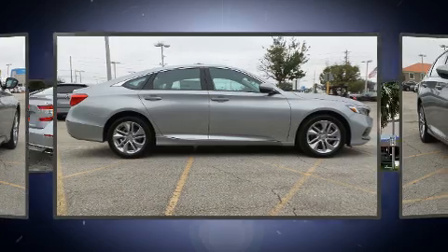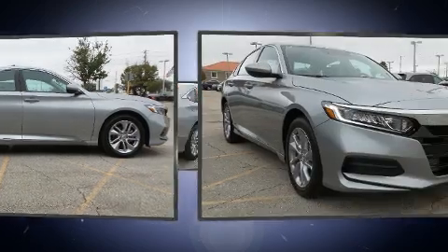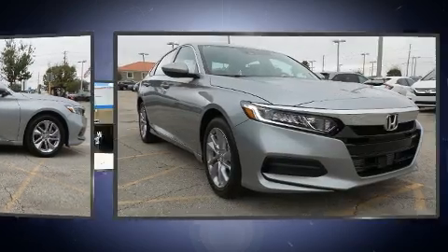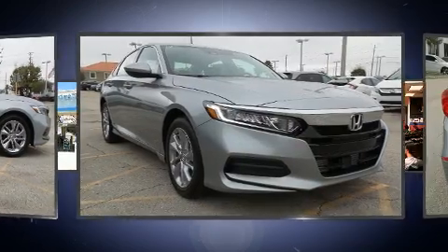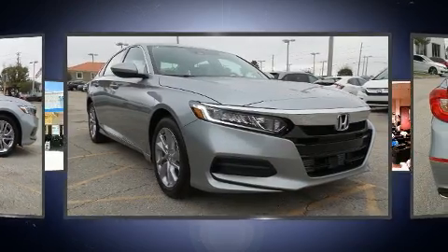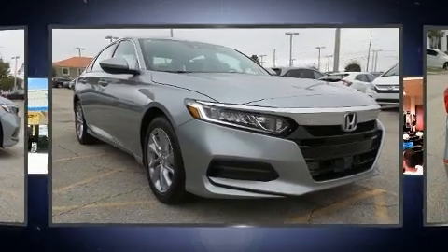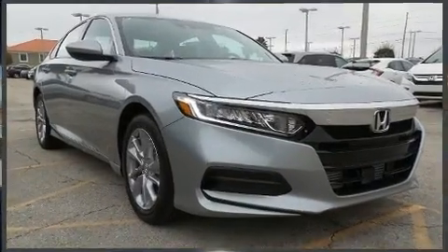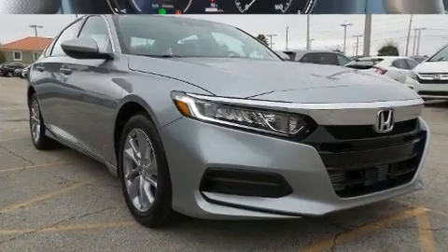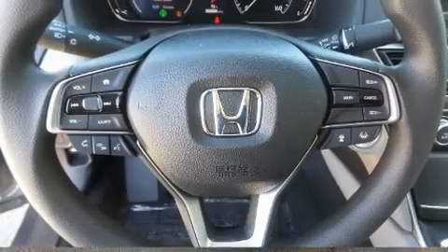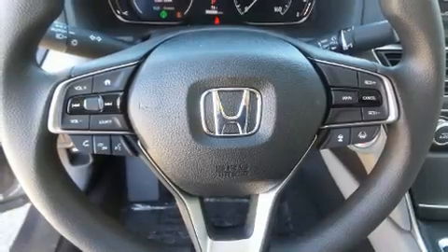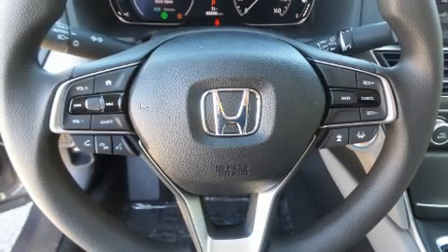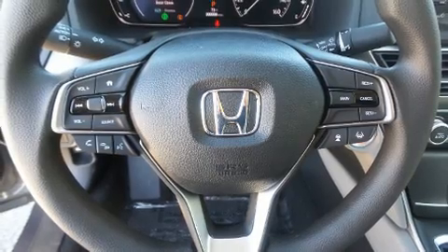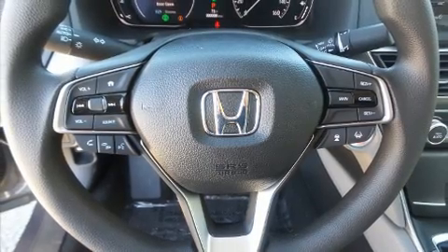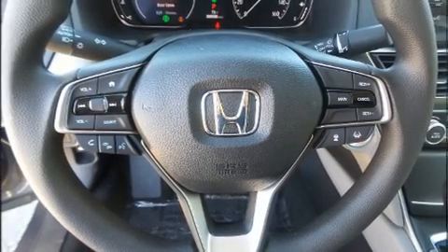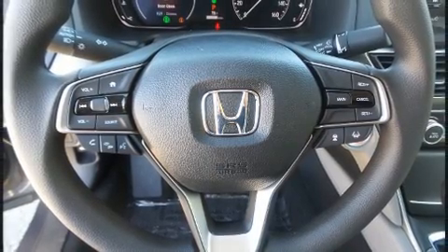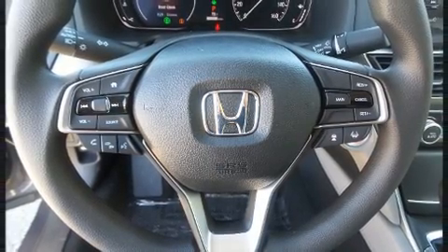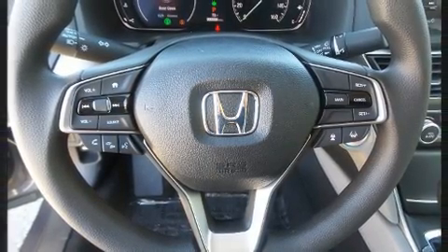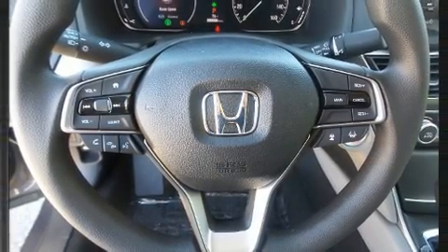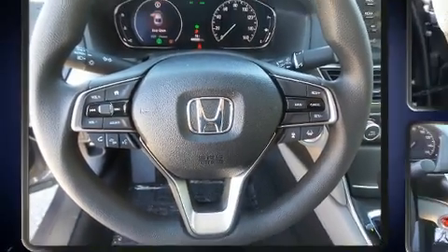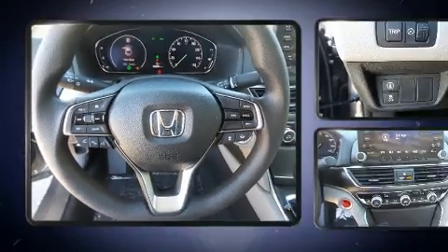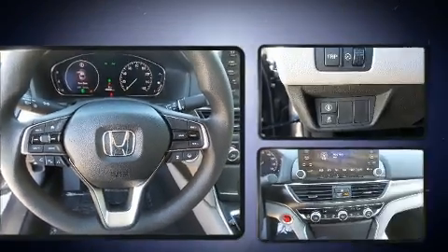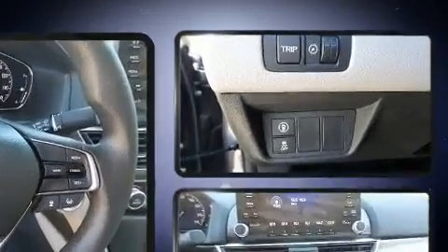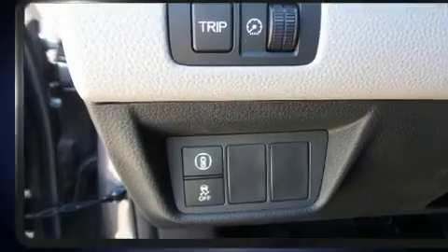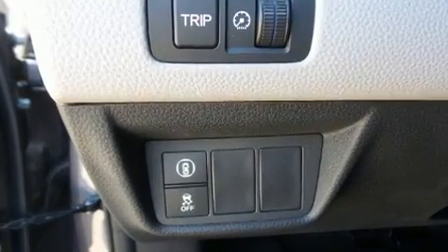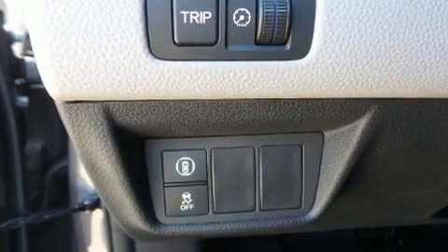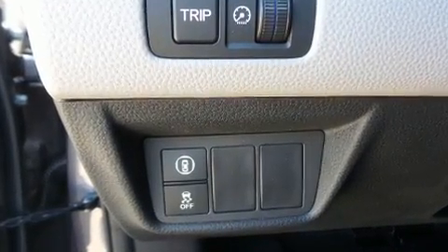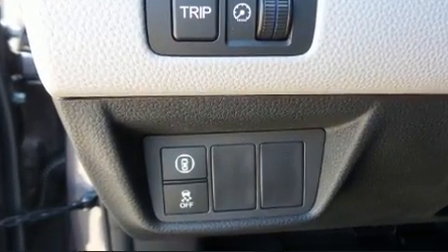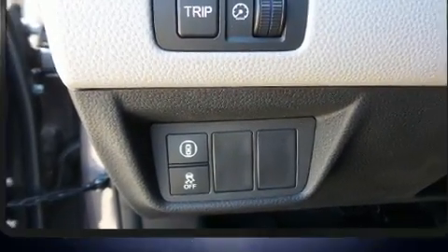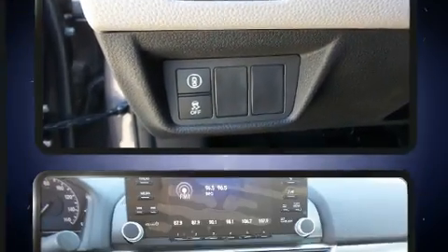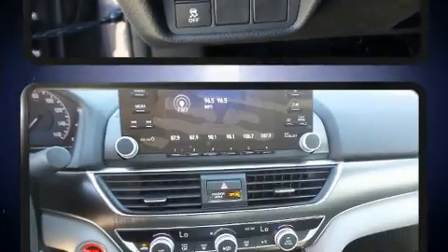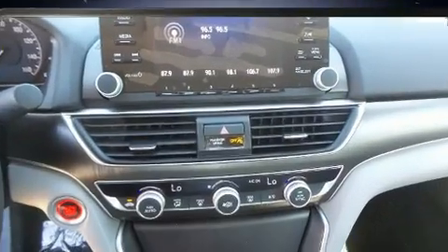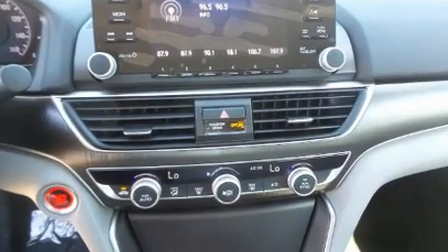Honda prioritized comfort and style by including a tachometer, fully automatic headlights, and remote keyless entry. Audio features include an AM-FM radio and four well-positioned speakers.